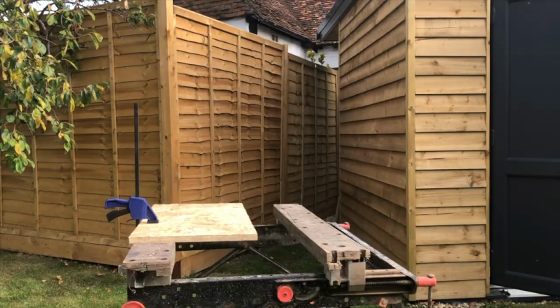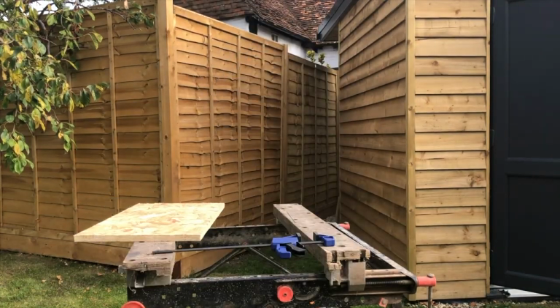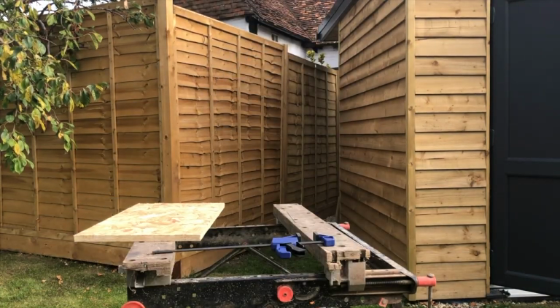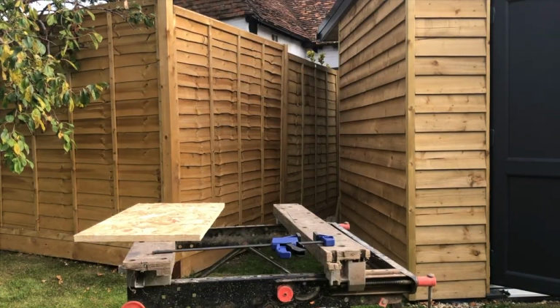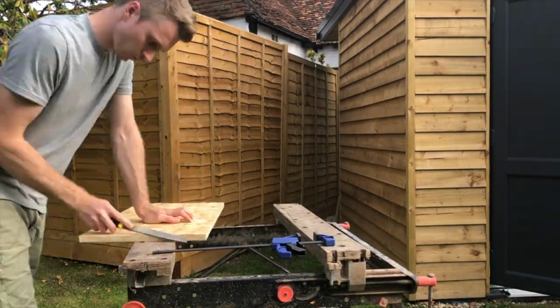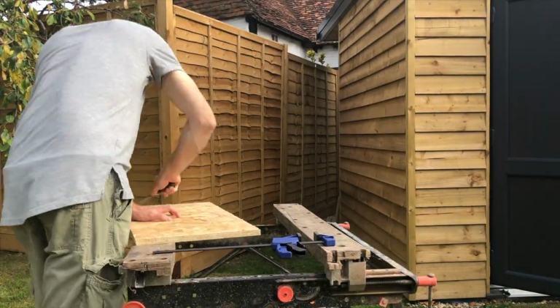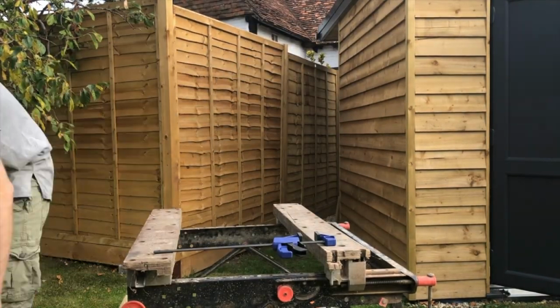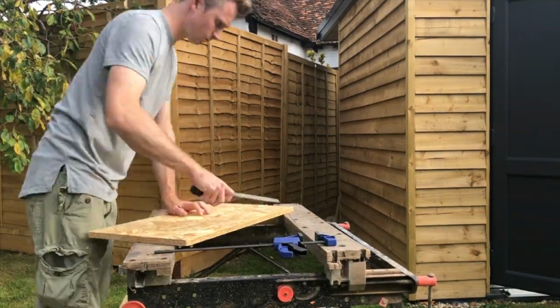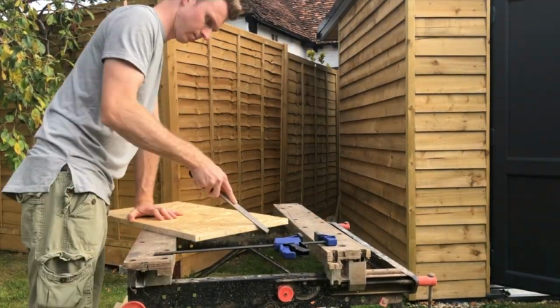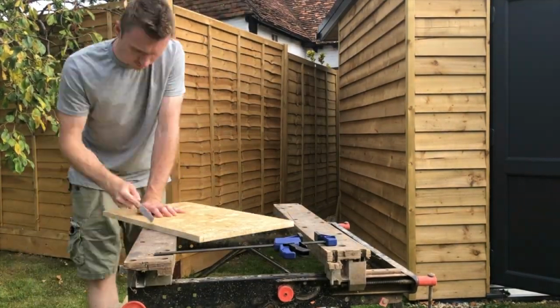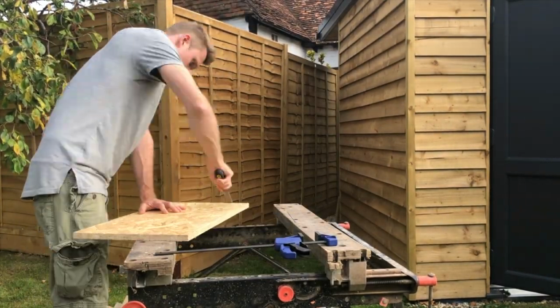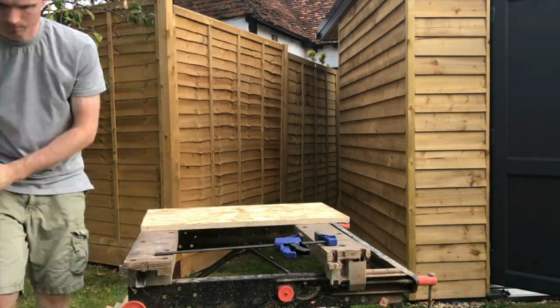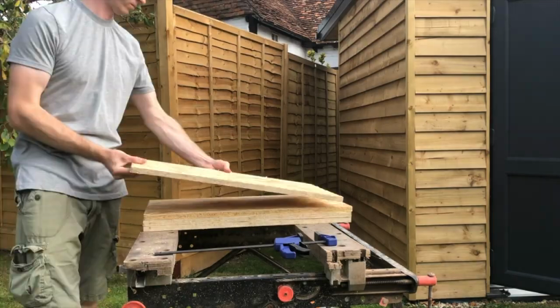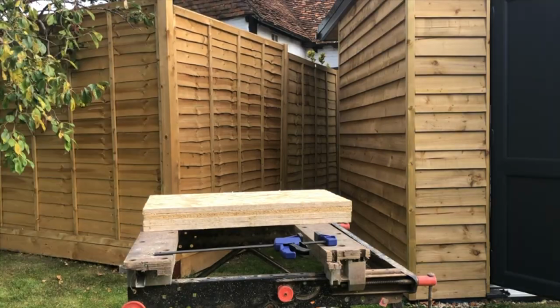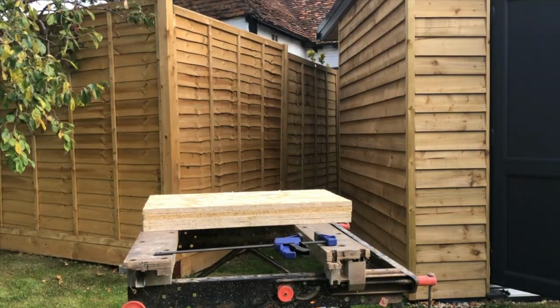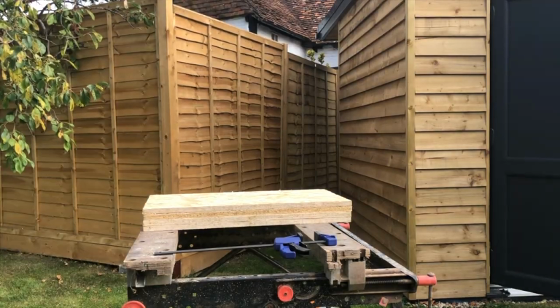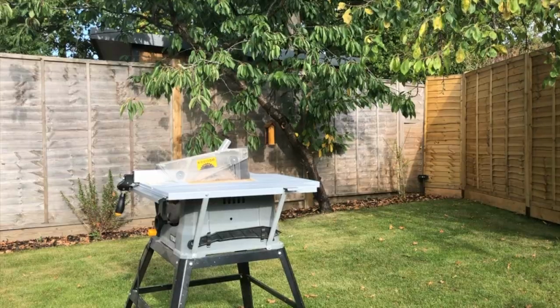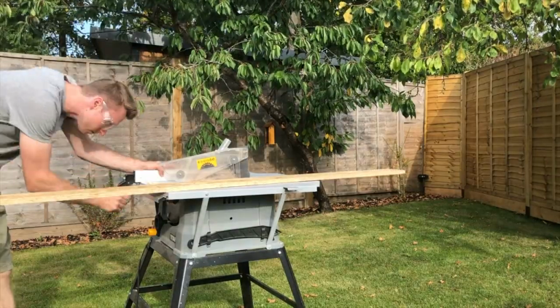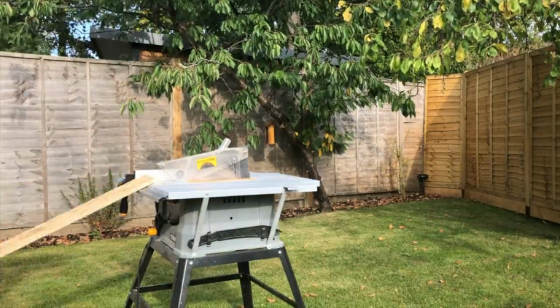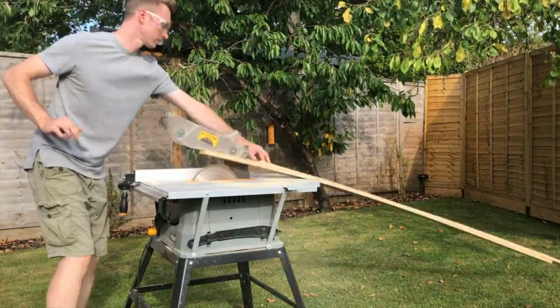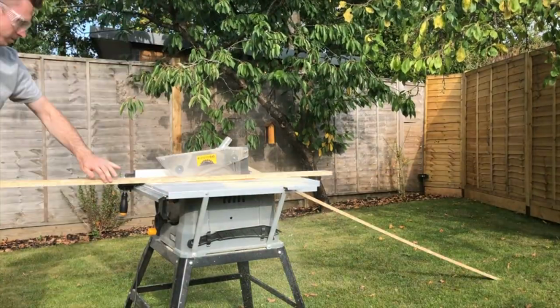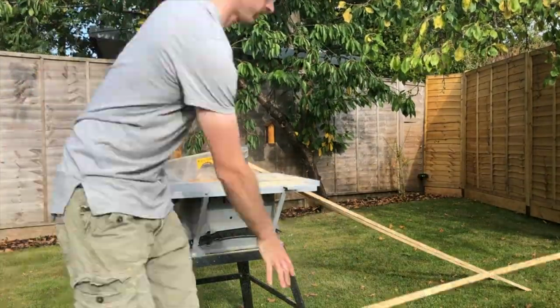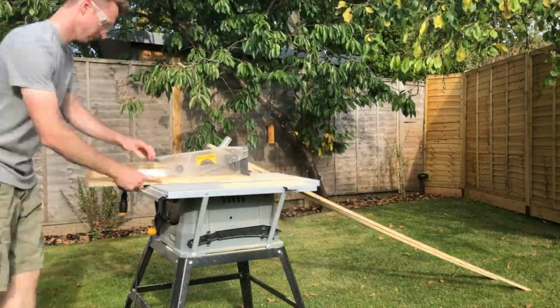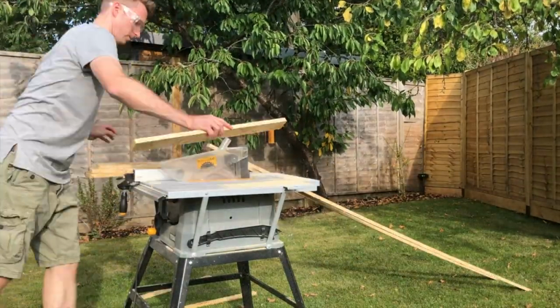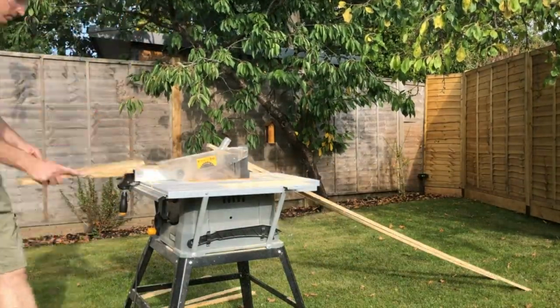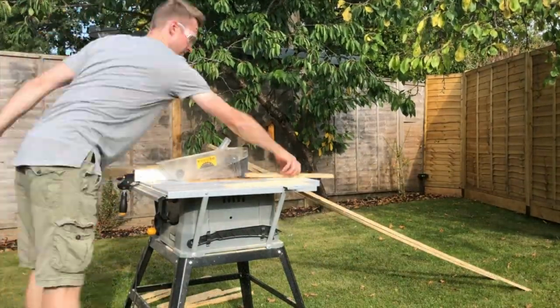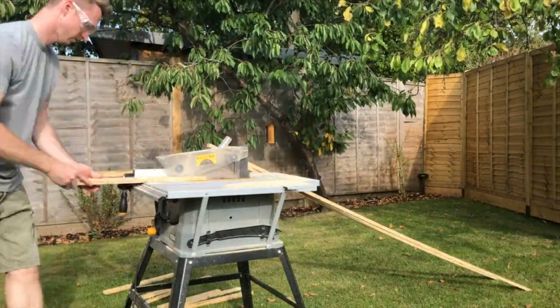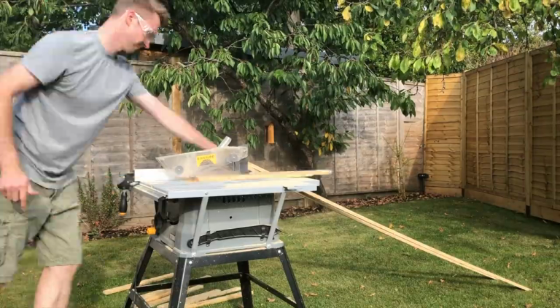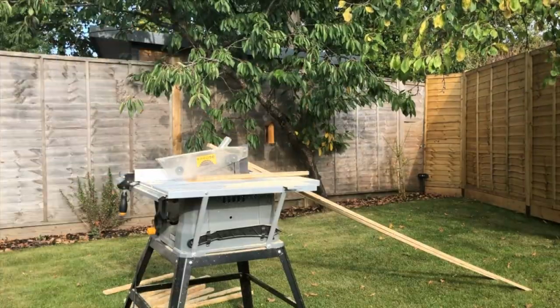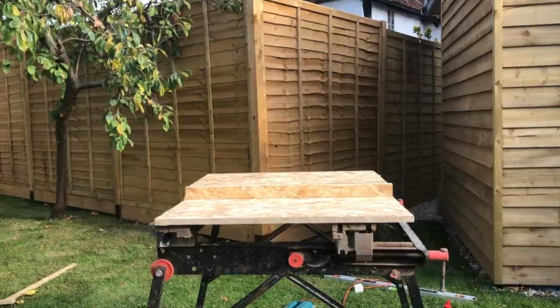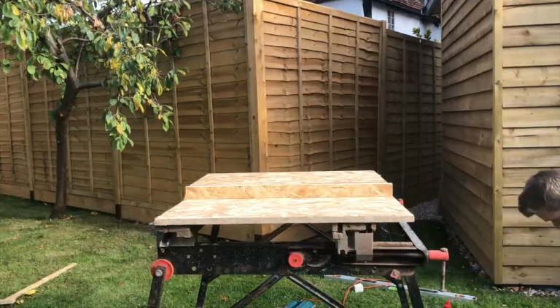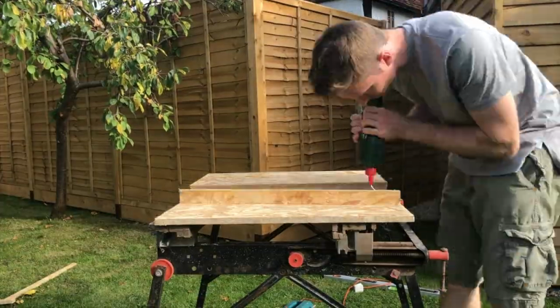In this video I'm working on the internal ventilation, which is one of the last steps I need to do before I can start working on the plasterboard and actually making this room feel like an actual room inside.